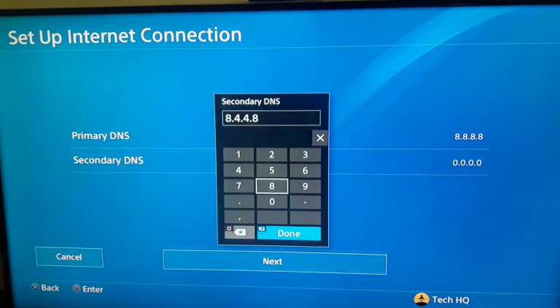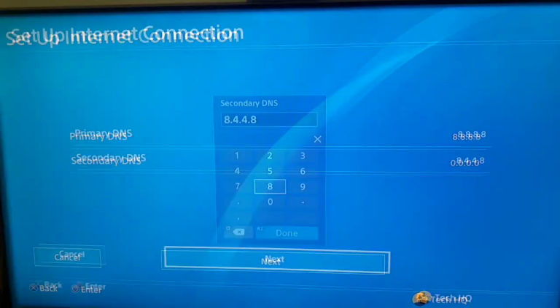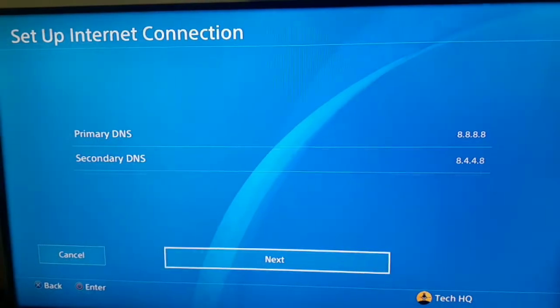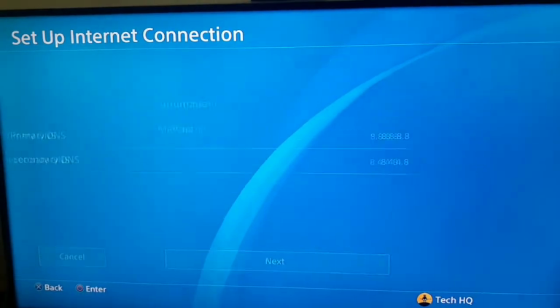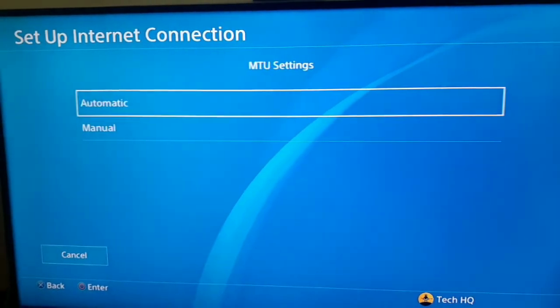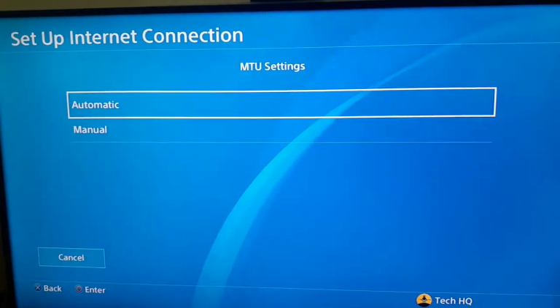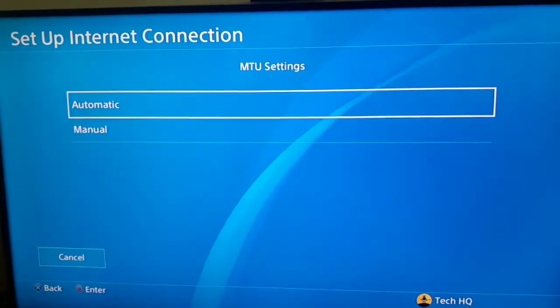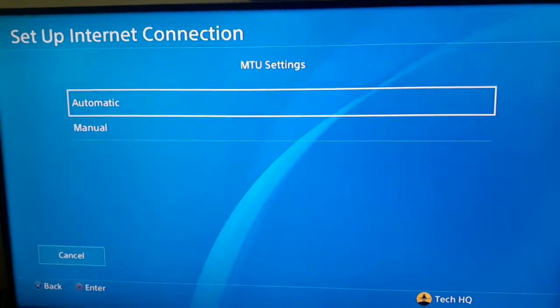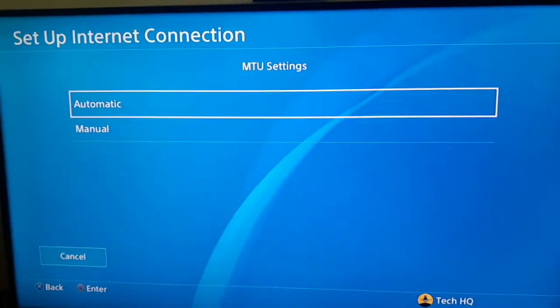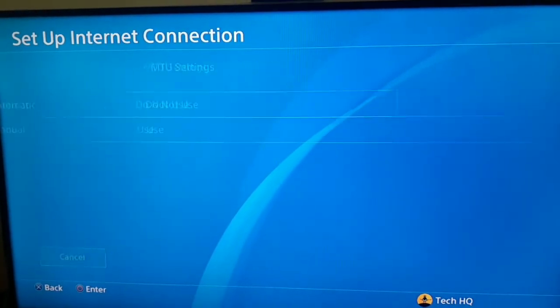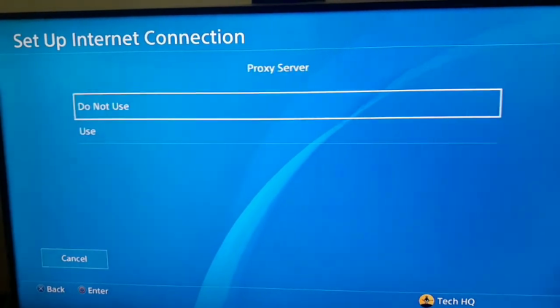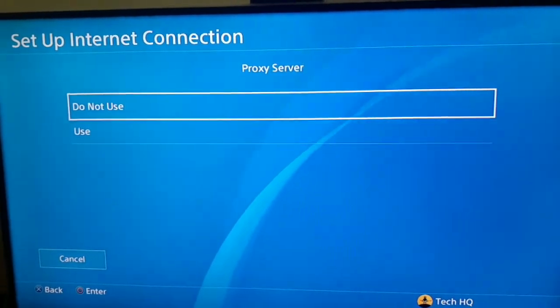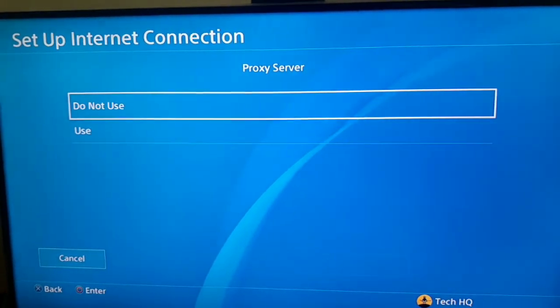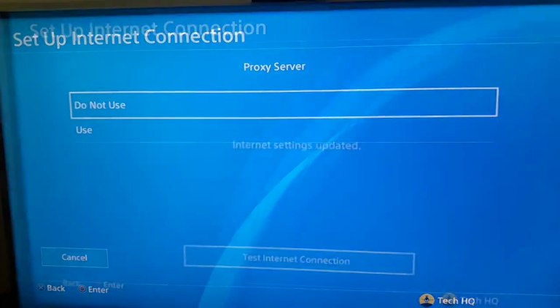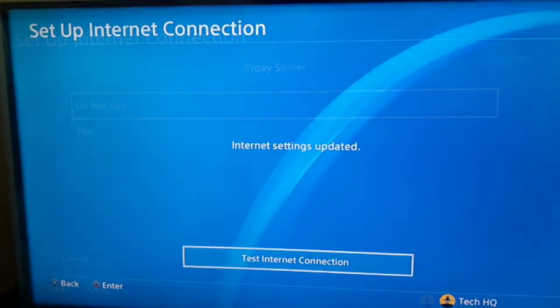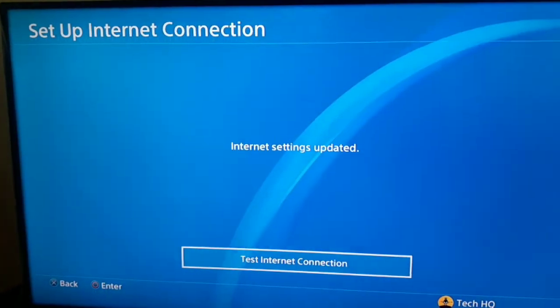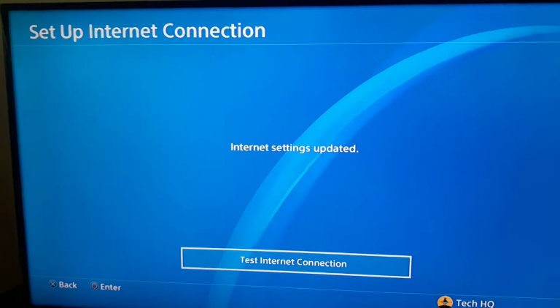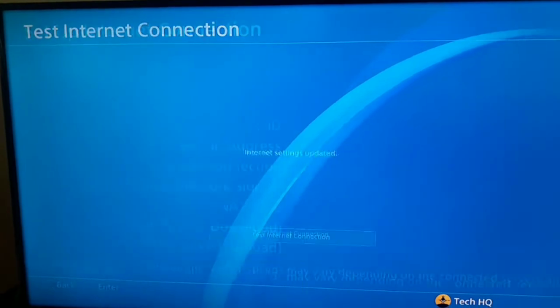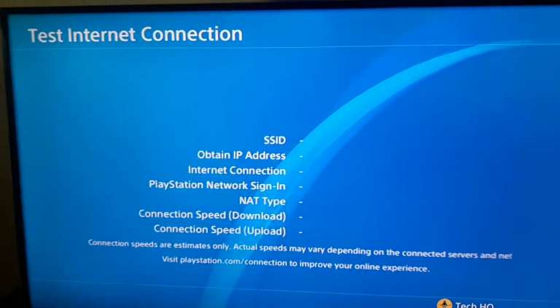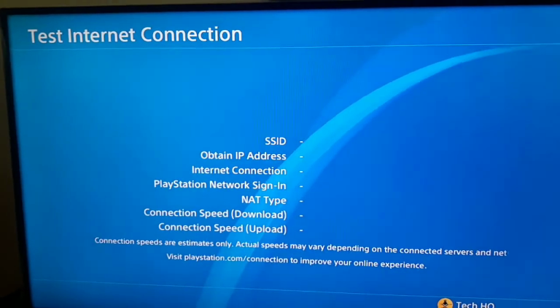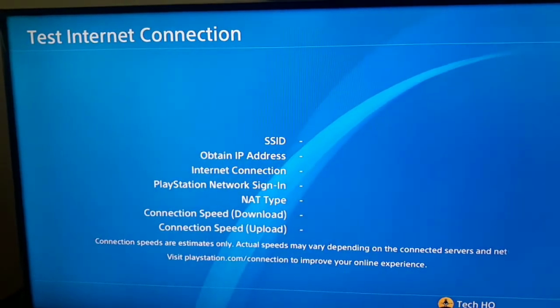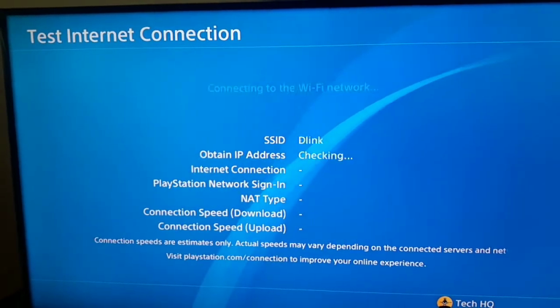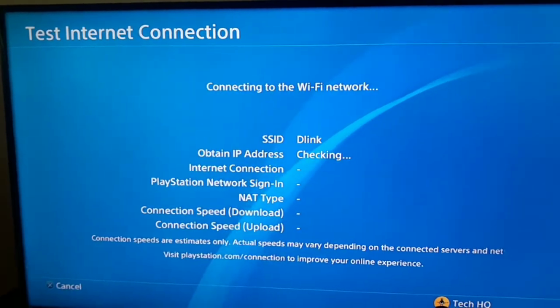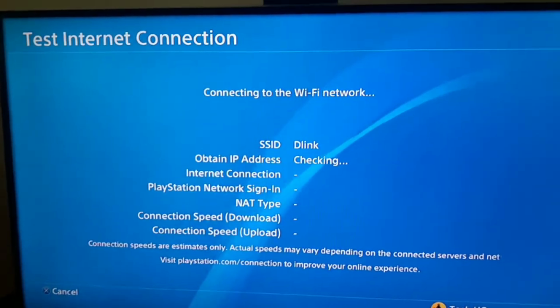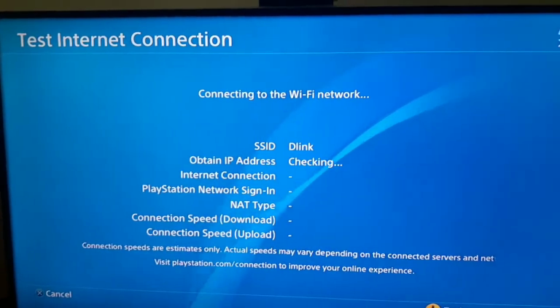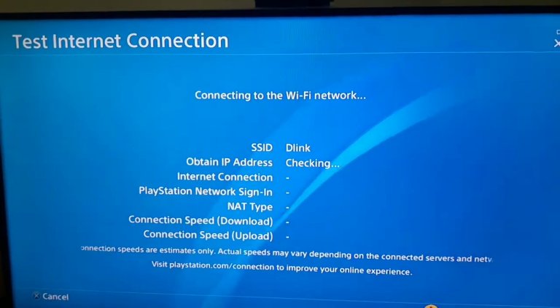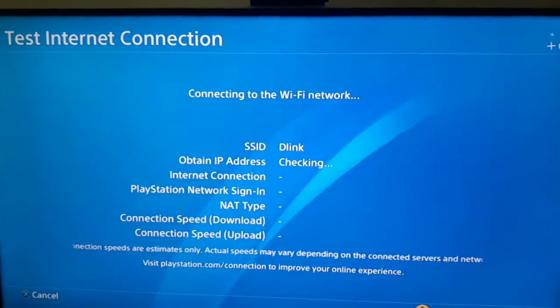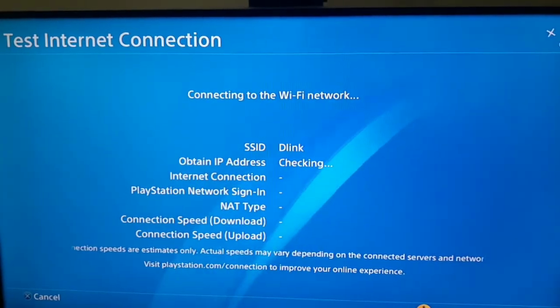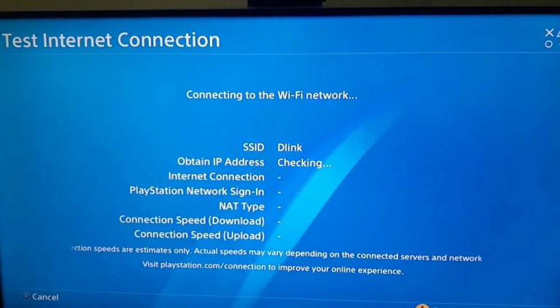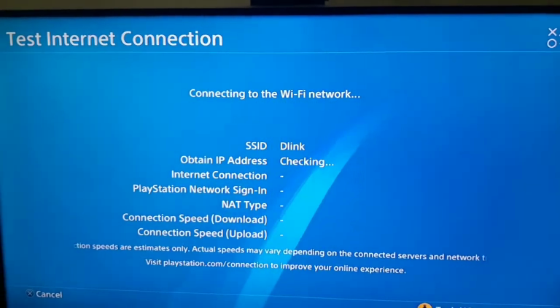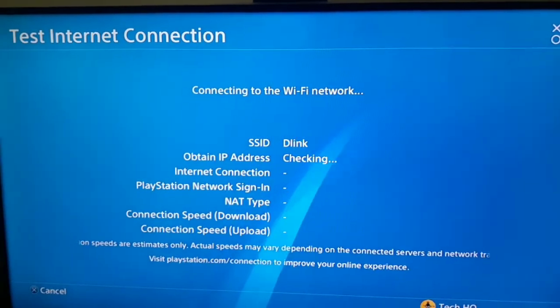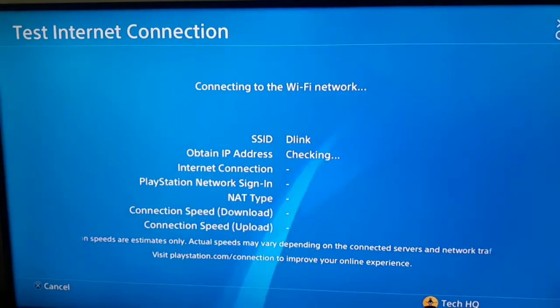For MTU settings, go to Automatic. For Proxy Server, select Do Not Use. Then test your internet connection.